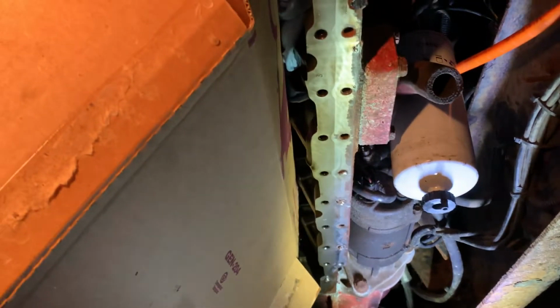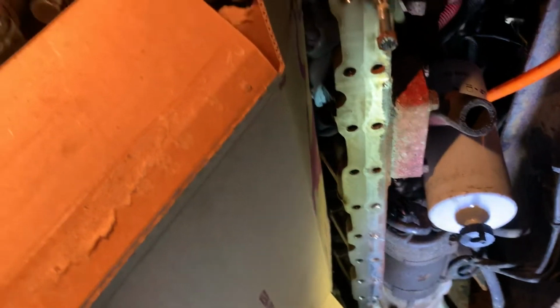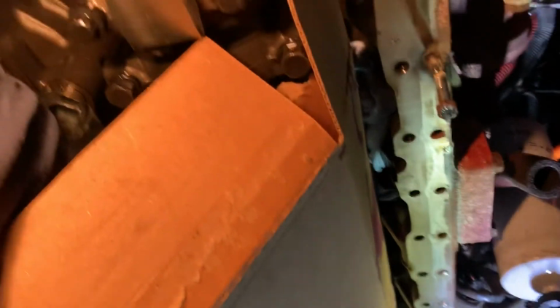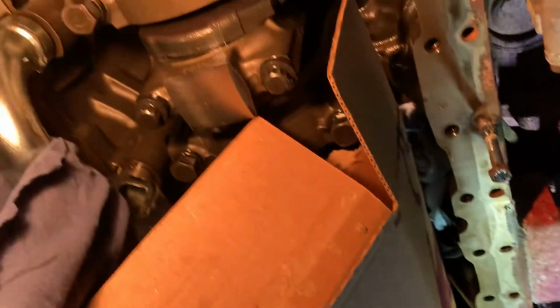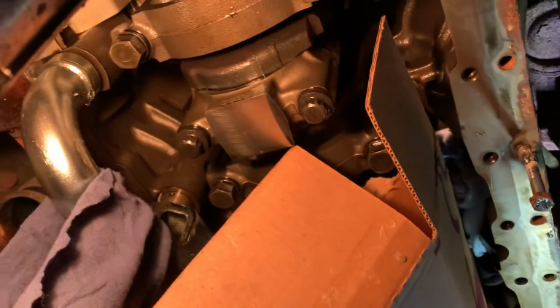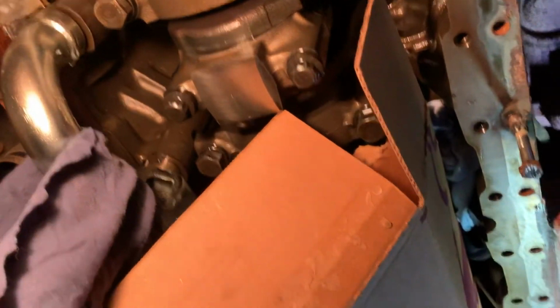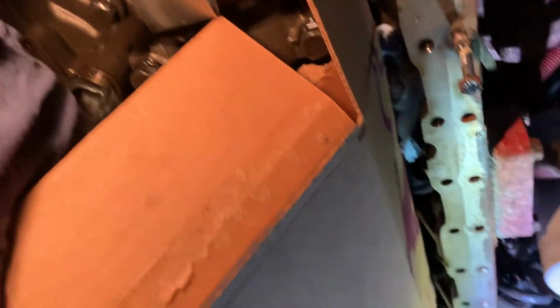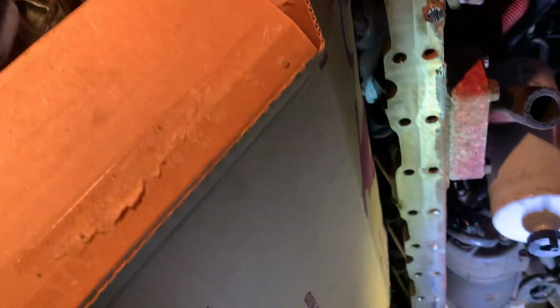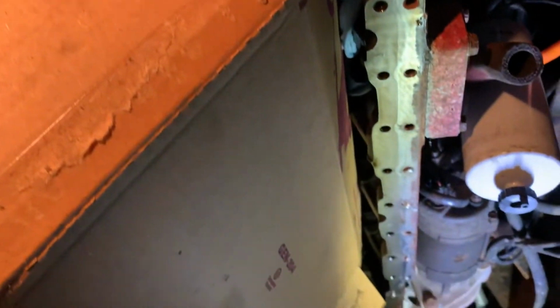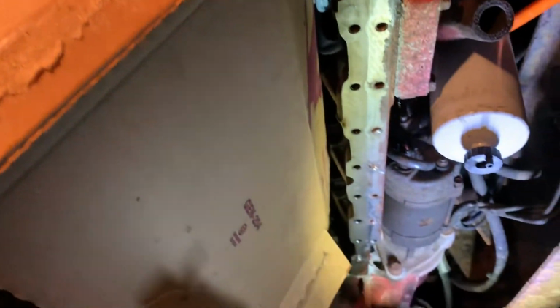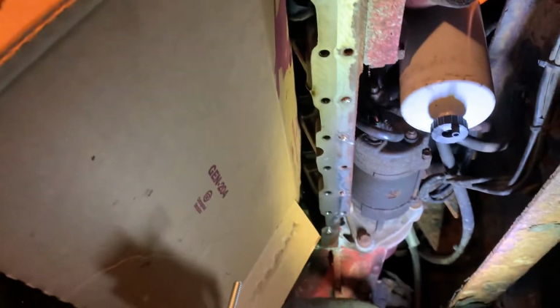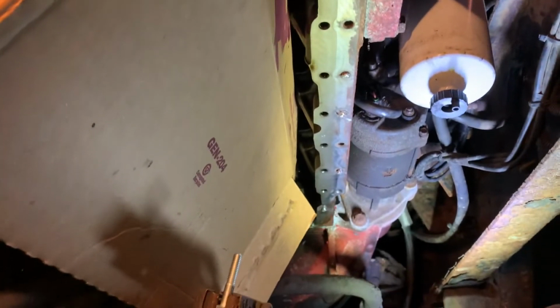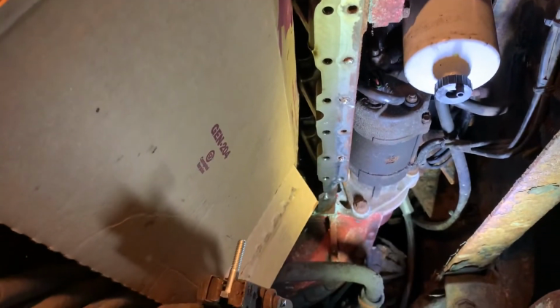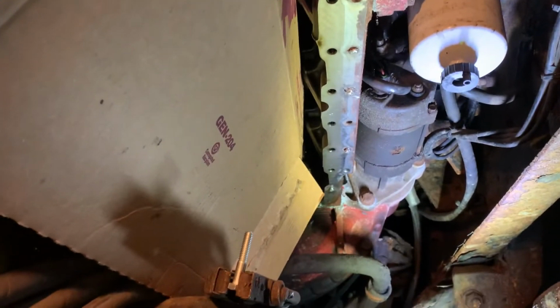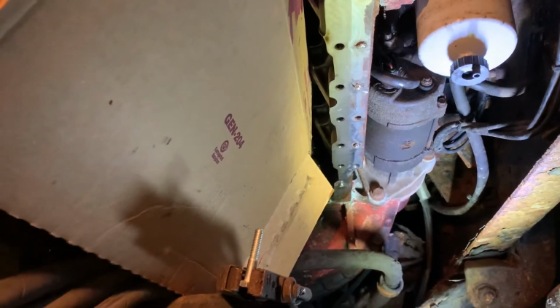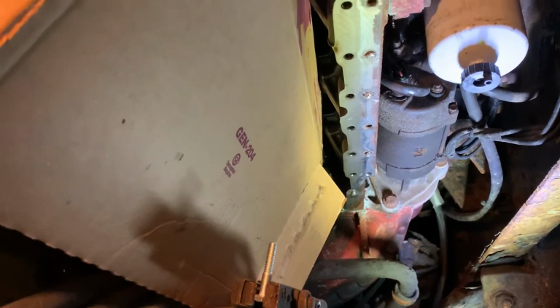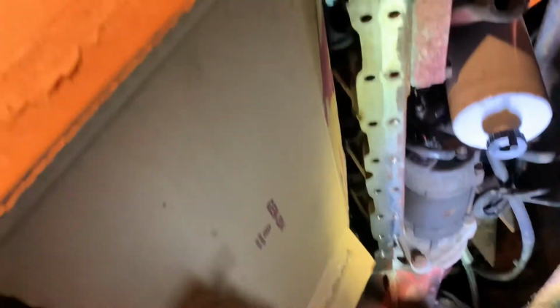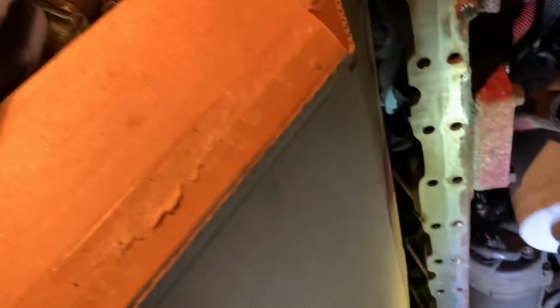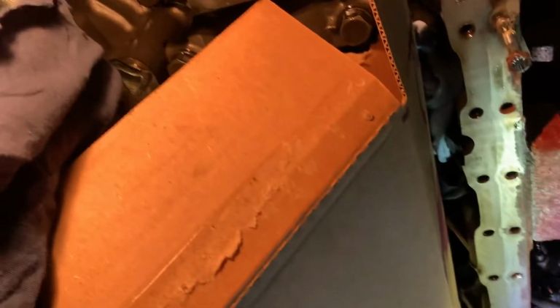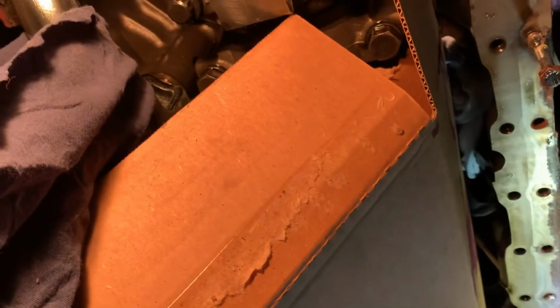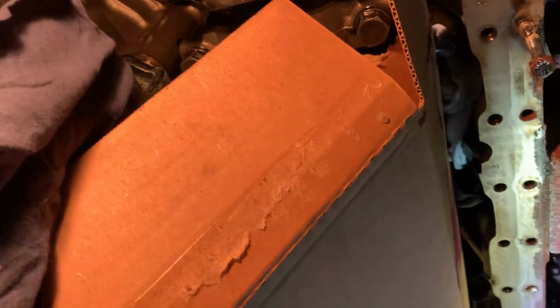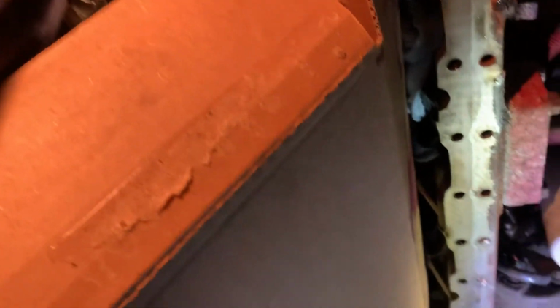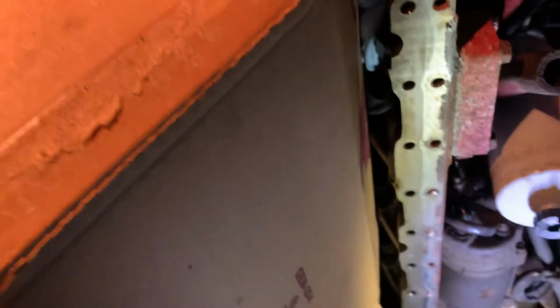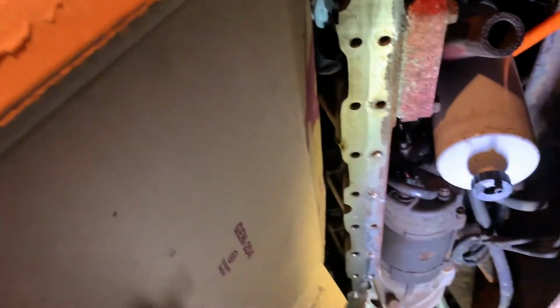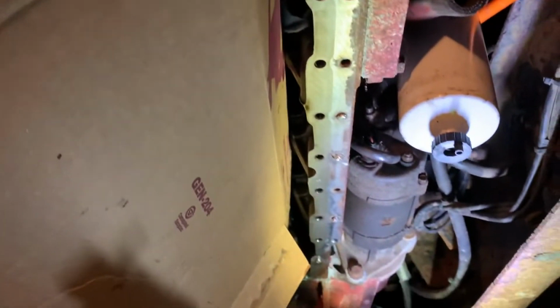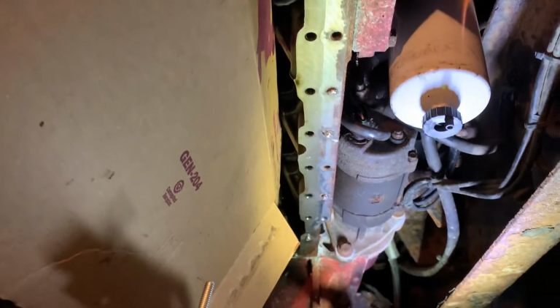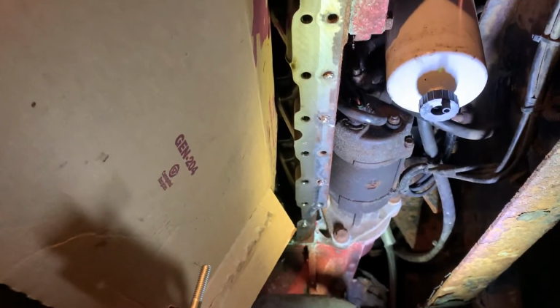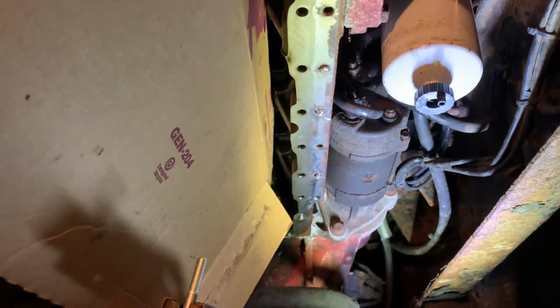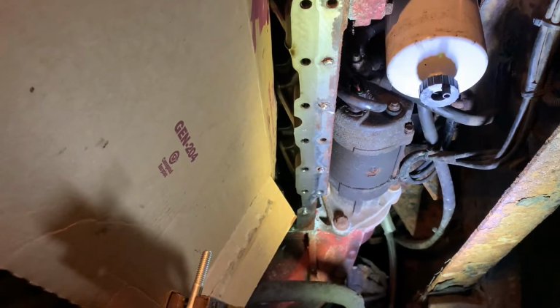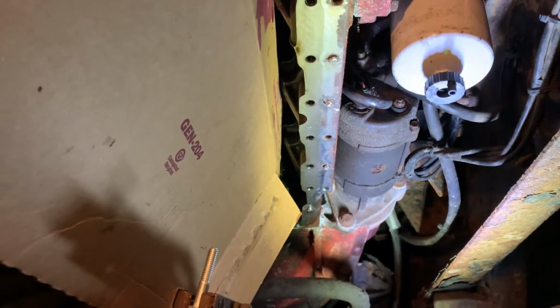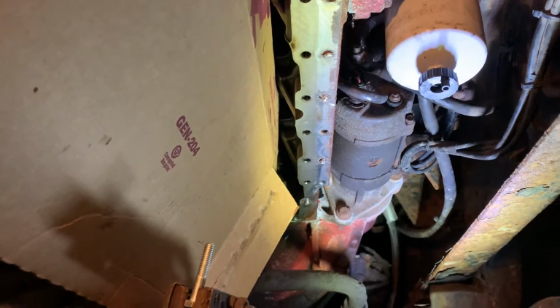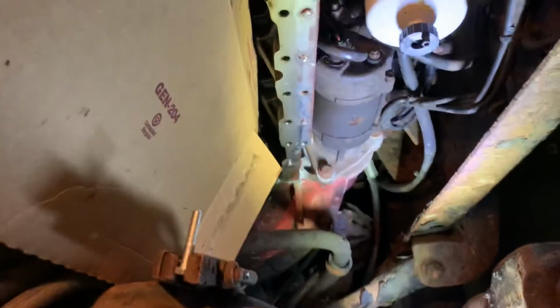I'm currently working on an 08 International Paystar truck with a Cummins motor in it, and I'm replacing the oil pan because it is rusted out. Unfortunately, five of the about 30 bolts that hold on the oil pan broke off.